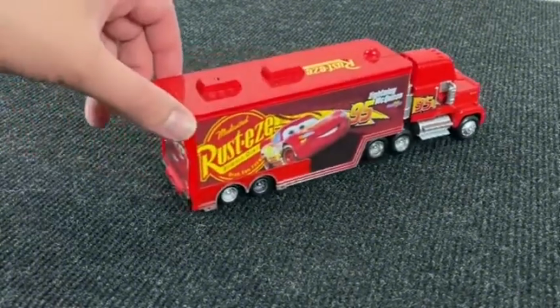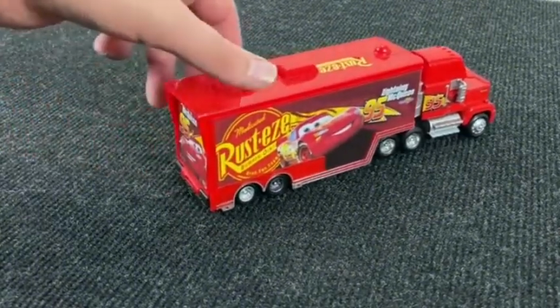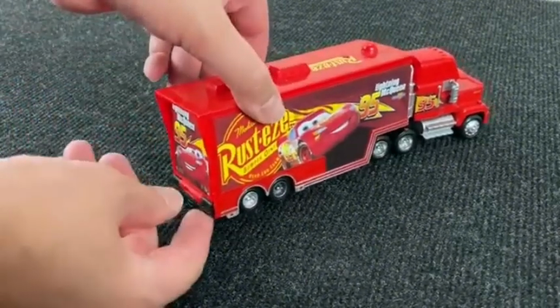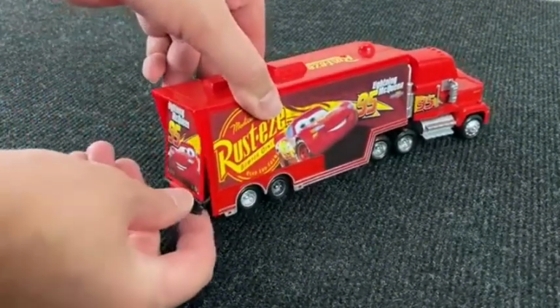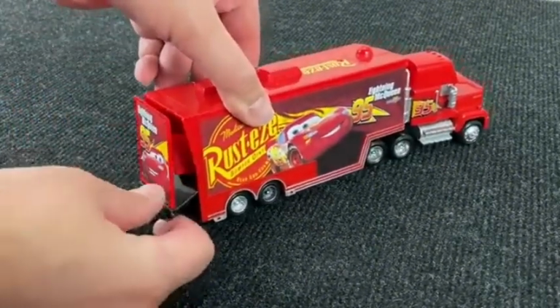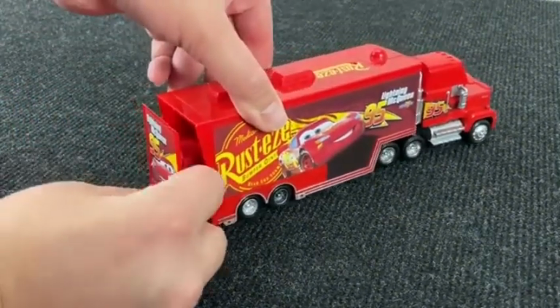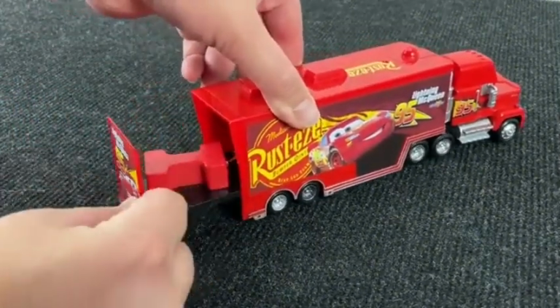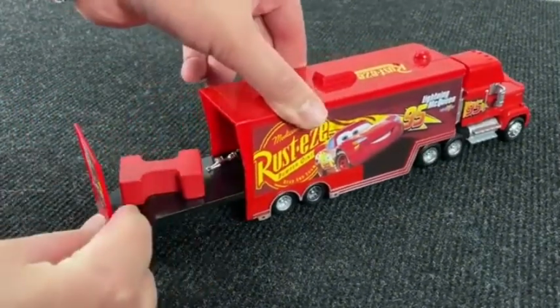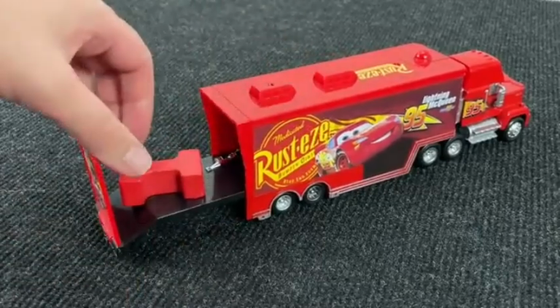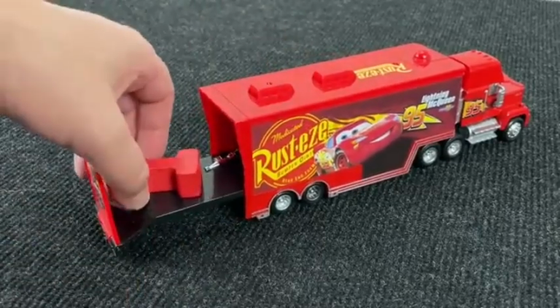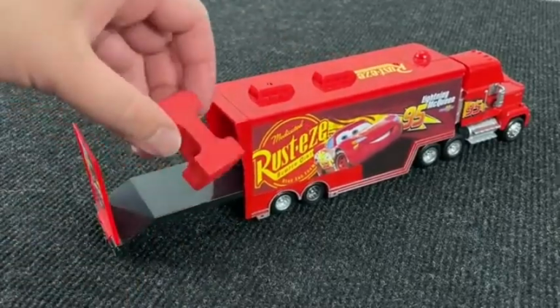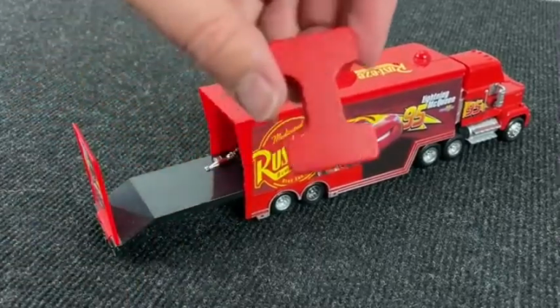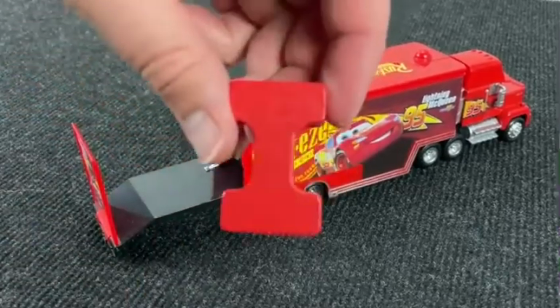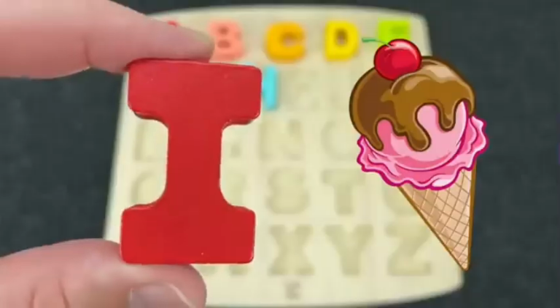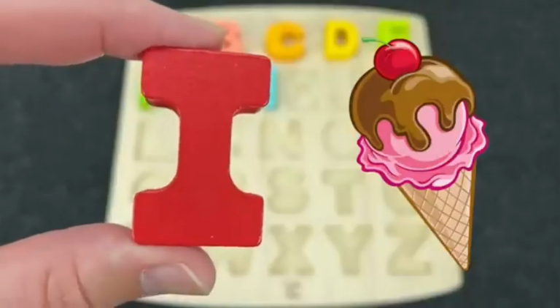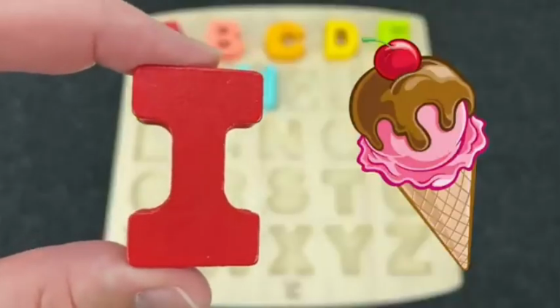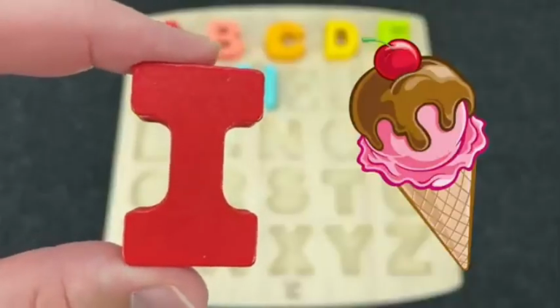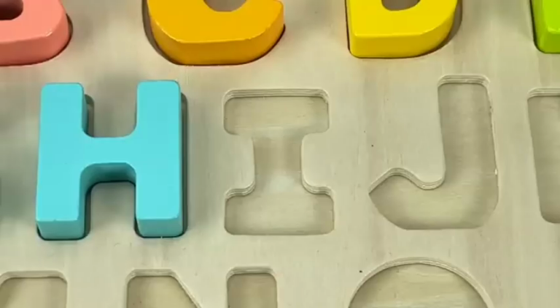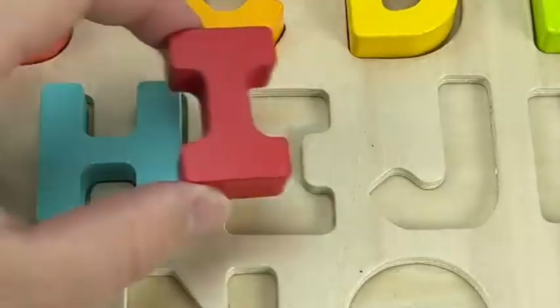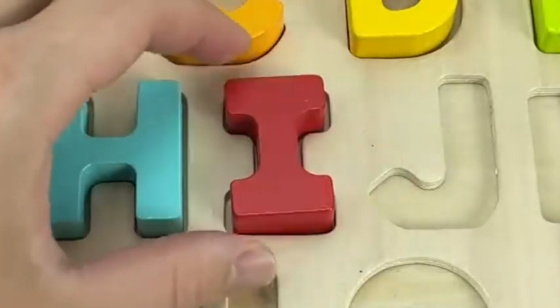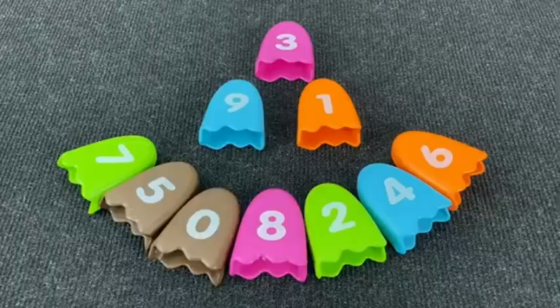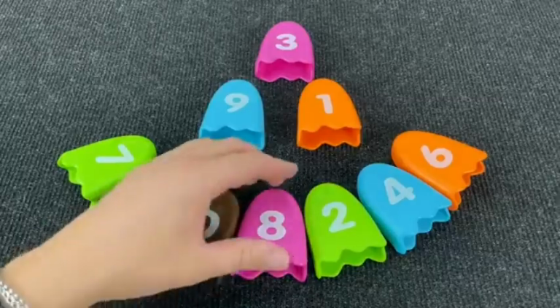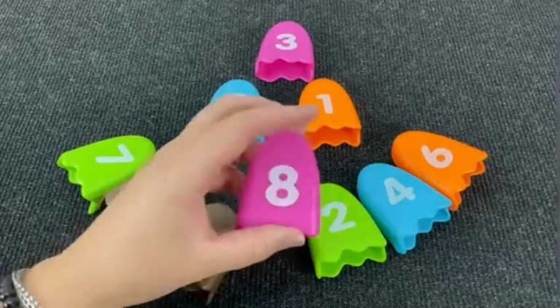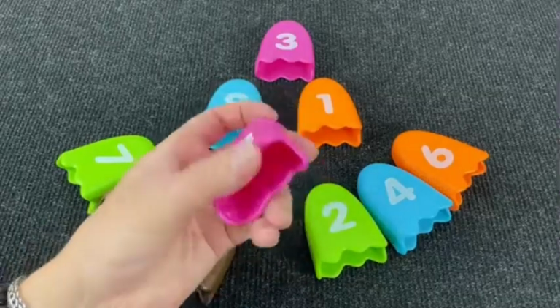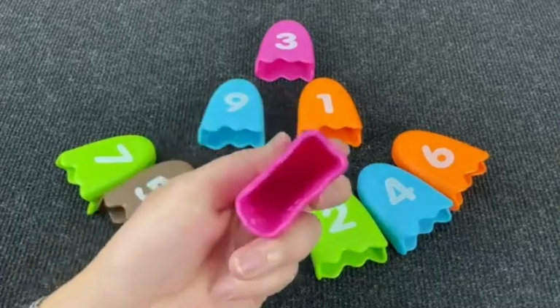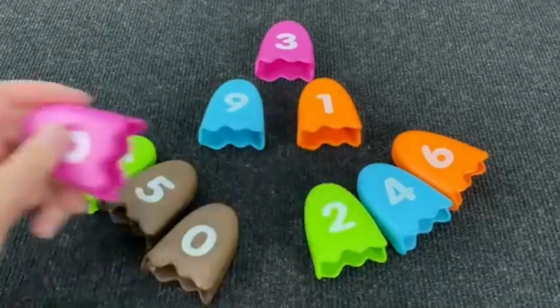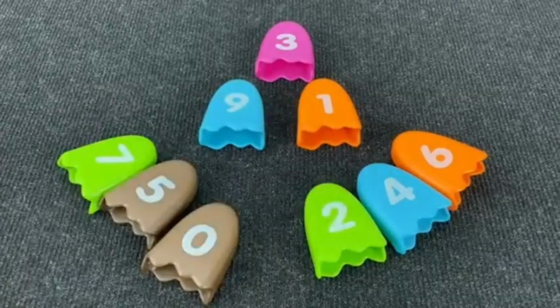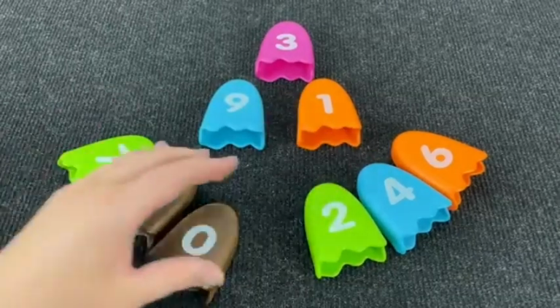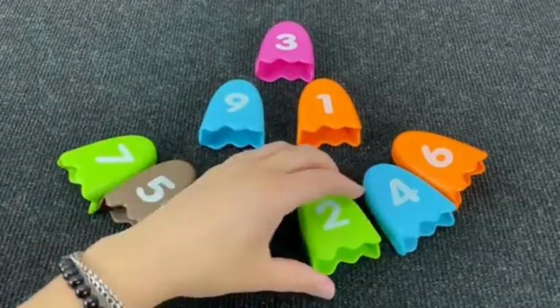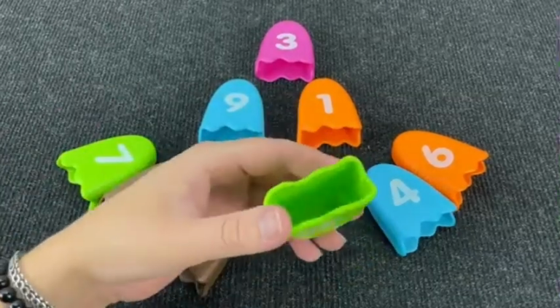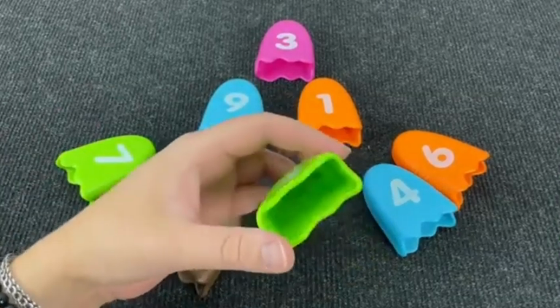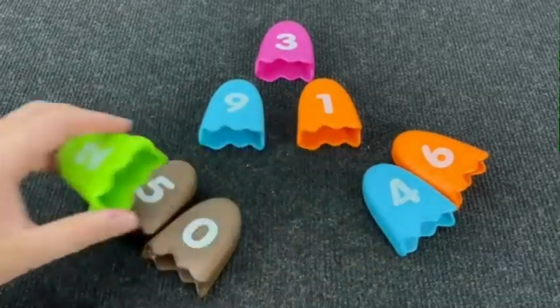It's a truck! And inside this truck we have the letter I. I is for Ice Cream. Nice! Wow! It's ice creams! Let's find the next letter.